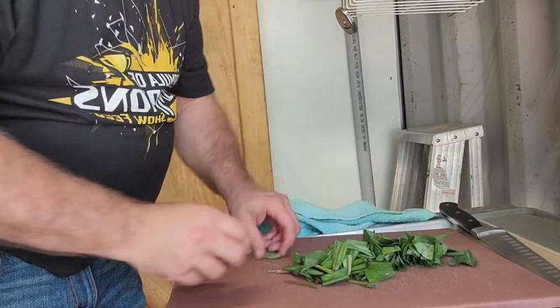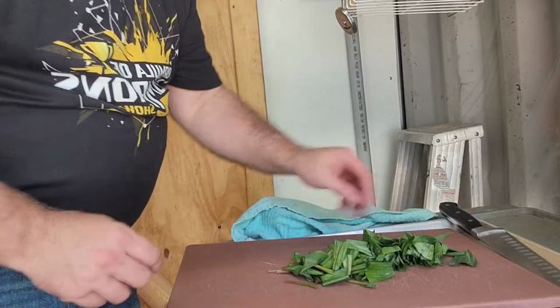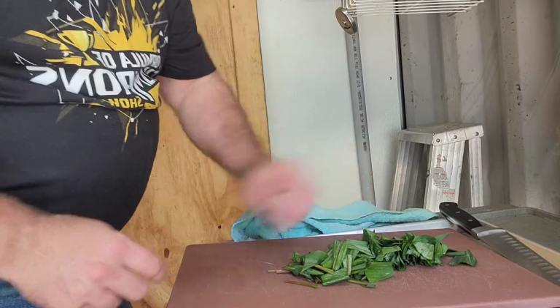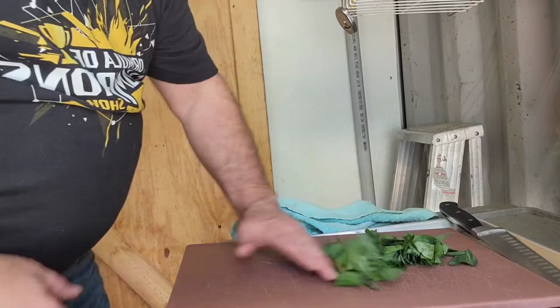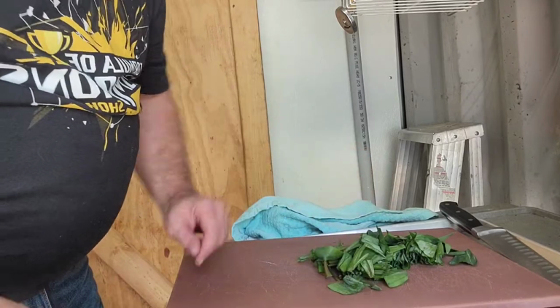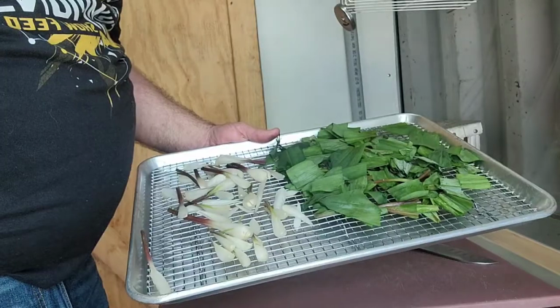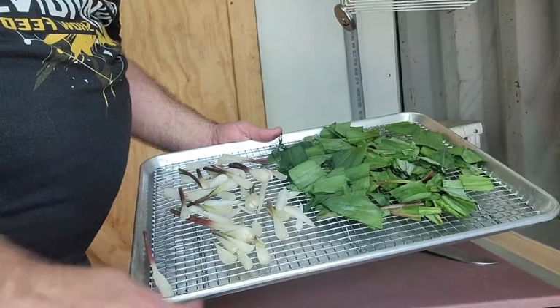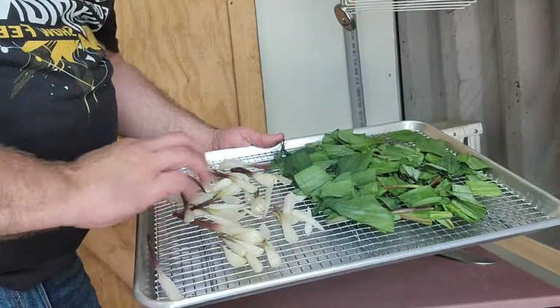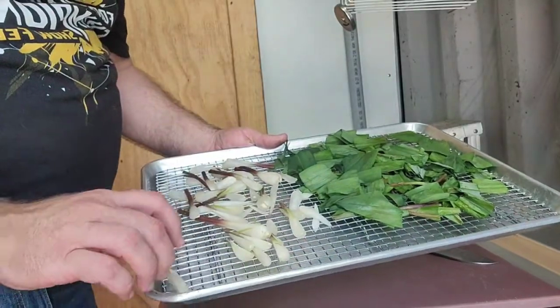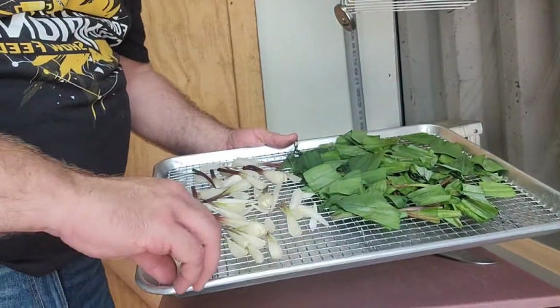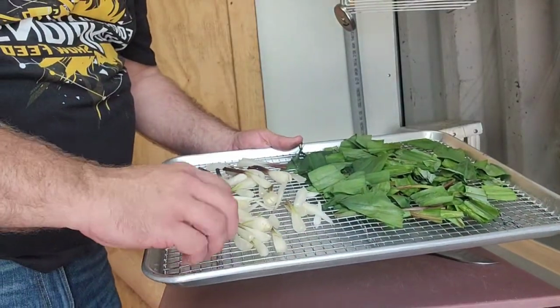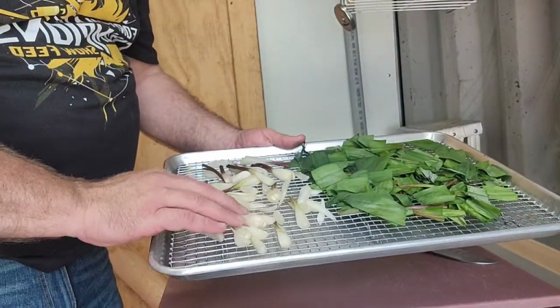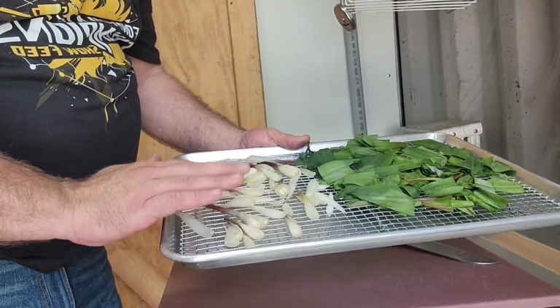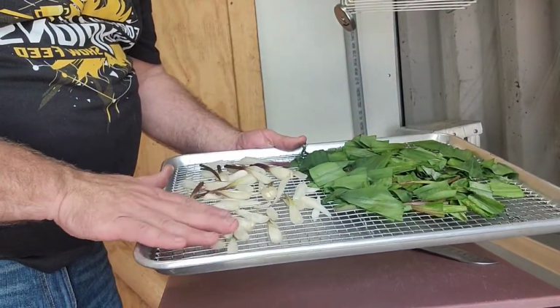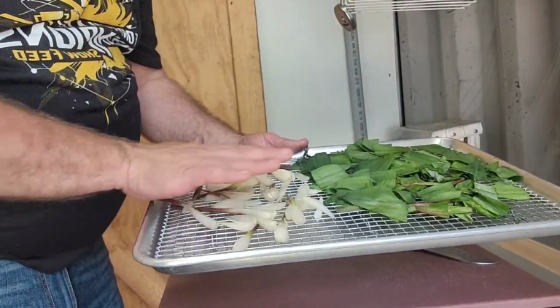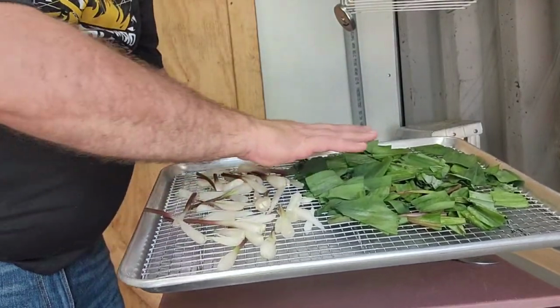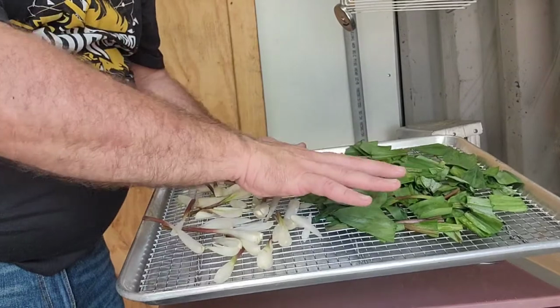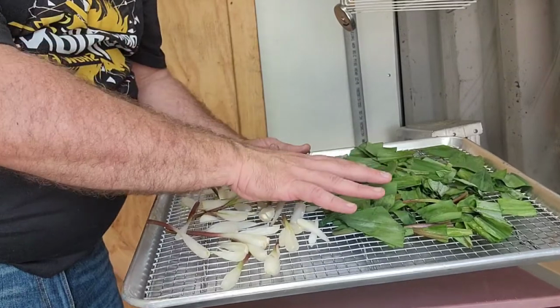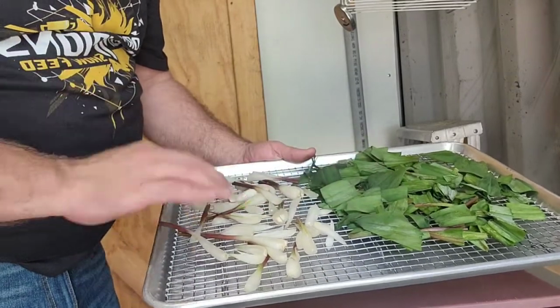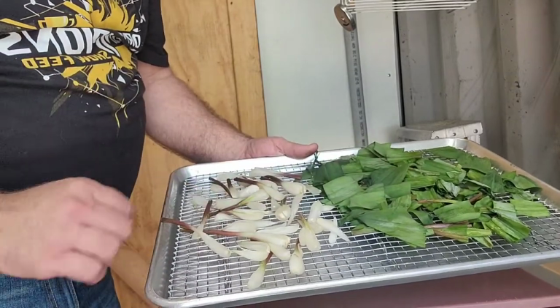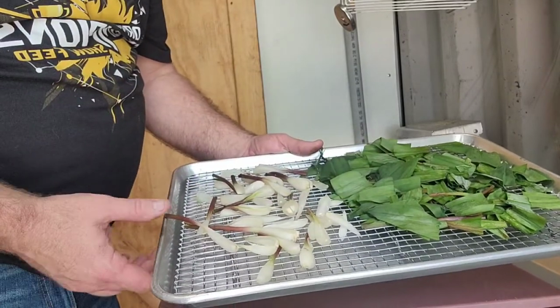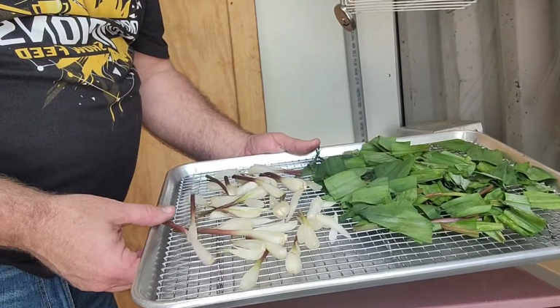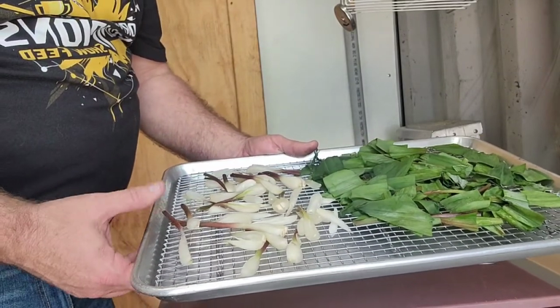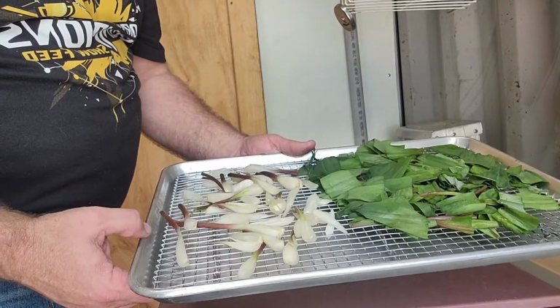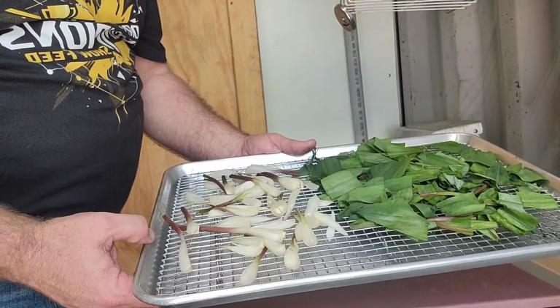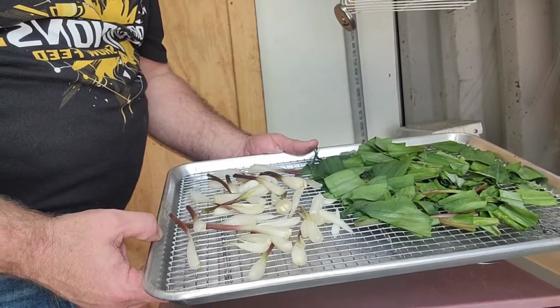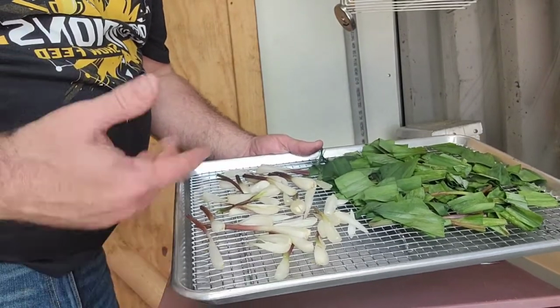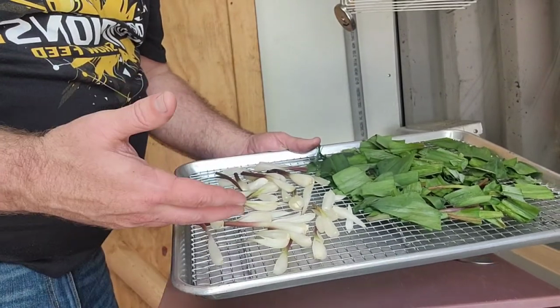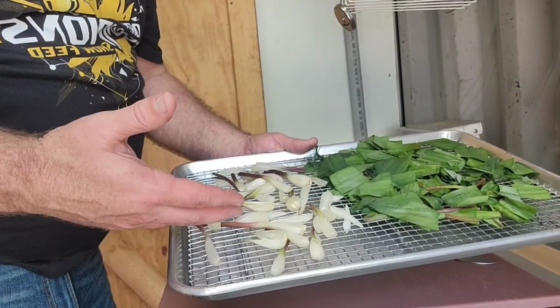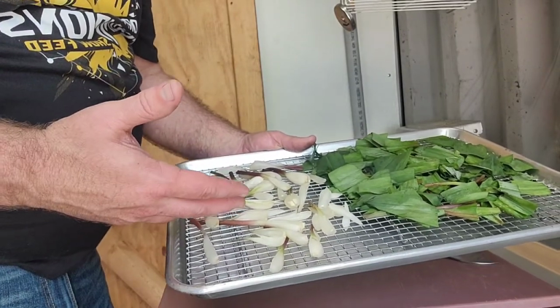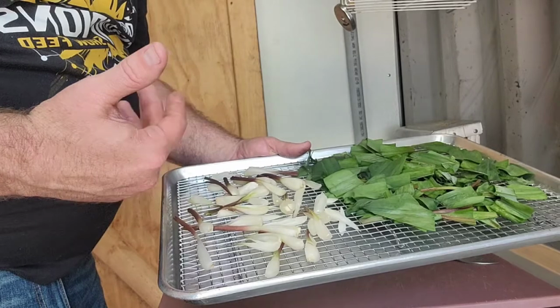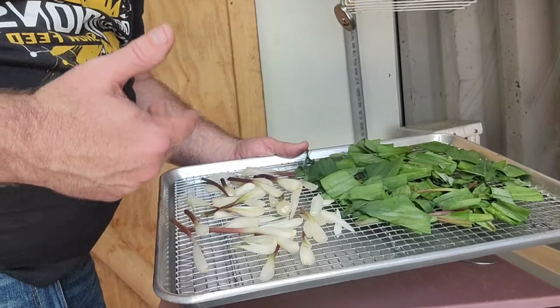We want to dehydrate these completely. So once we've quartered that out, with the greens of the ramps, we just laid our quartered bulbs out, and we're going to get these in the oven.